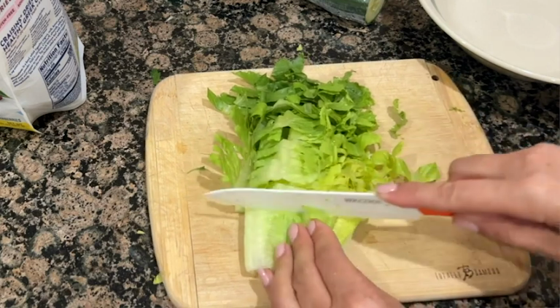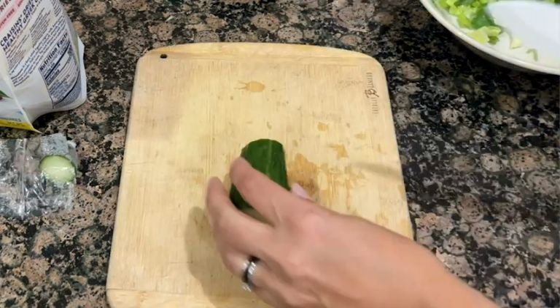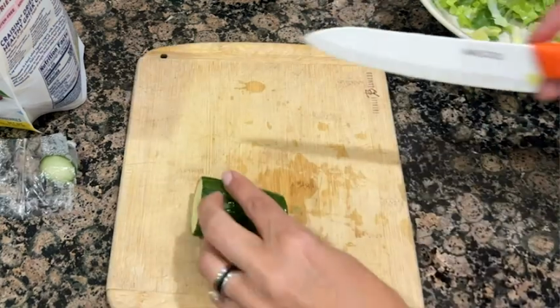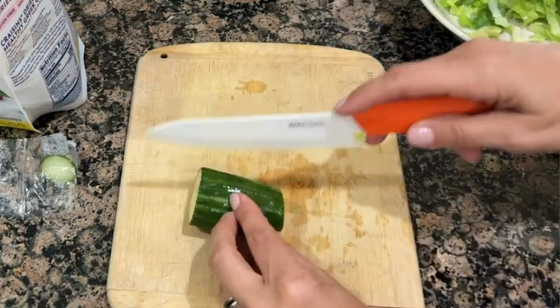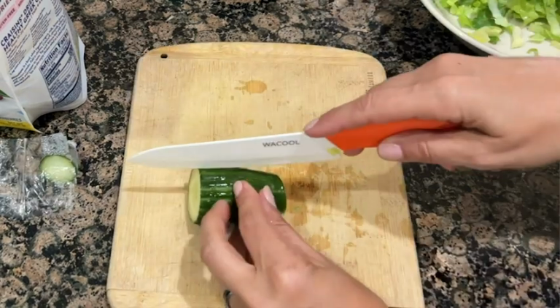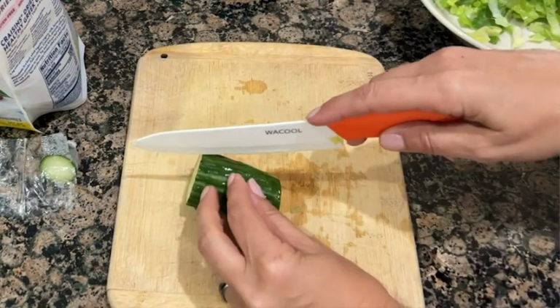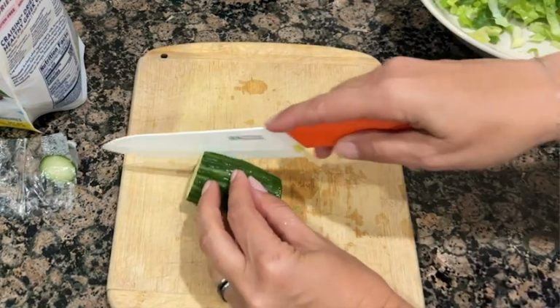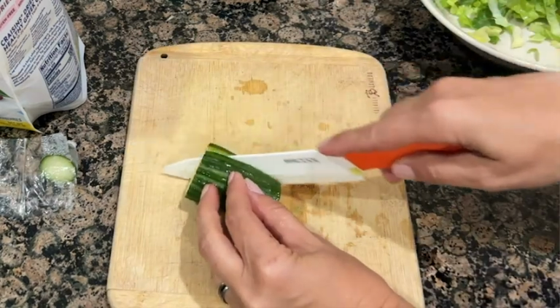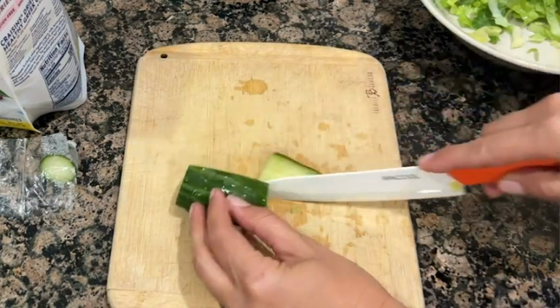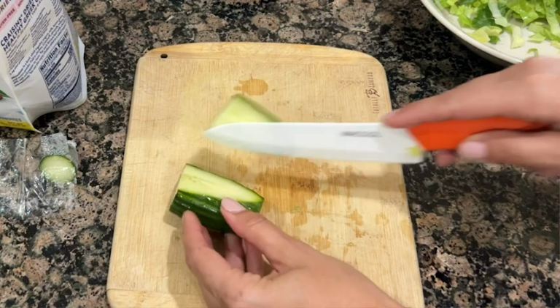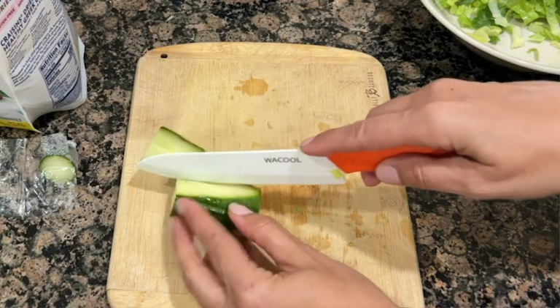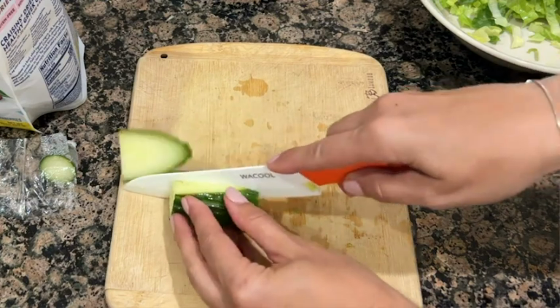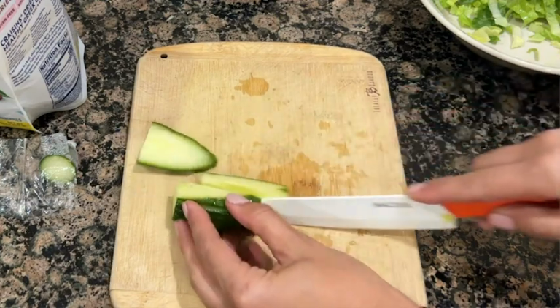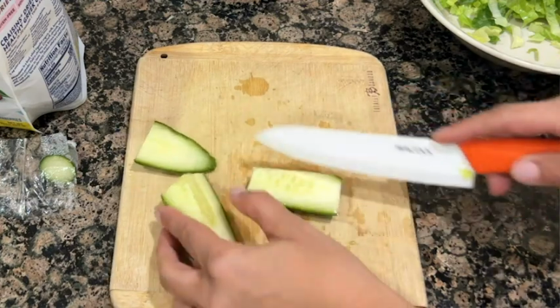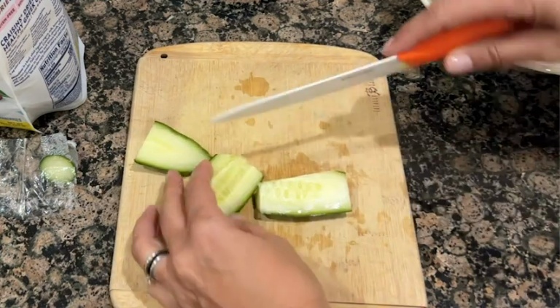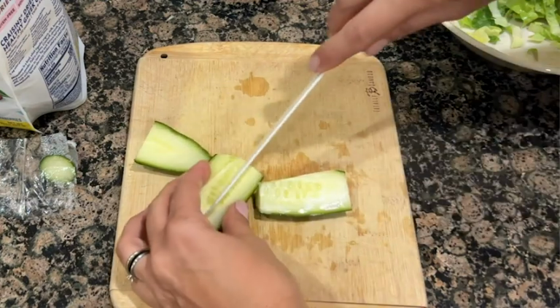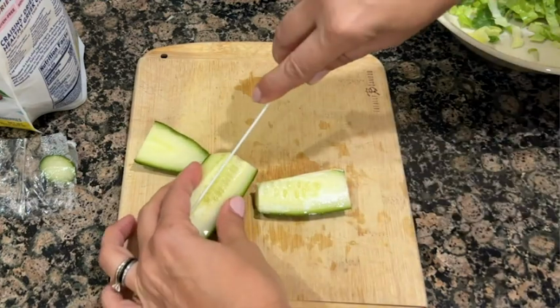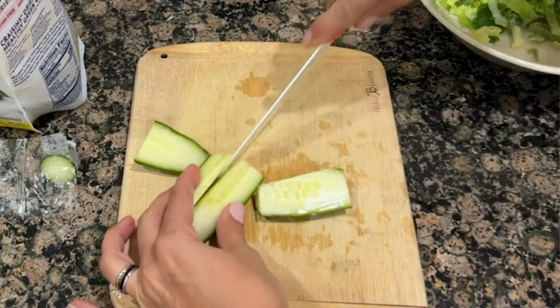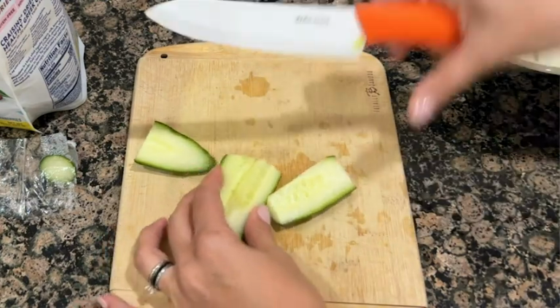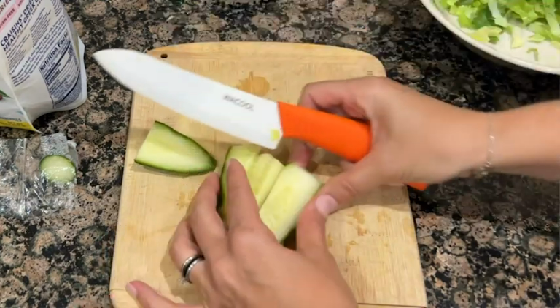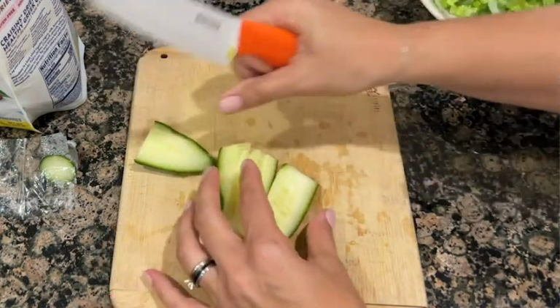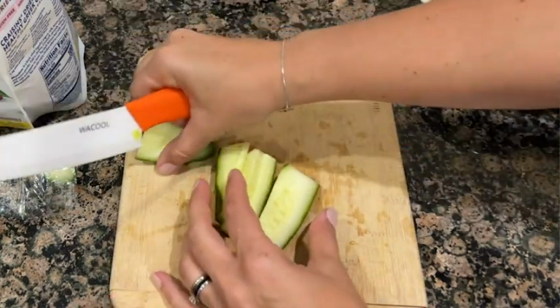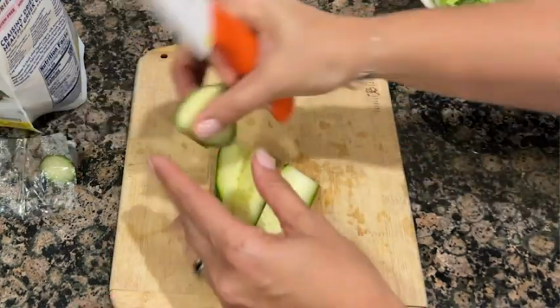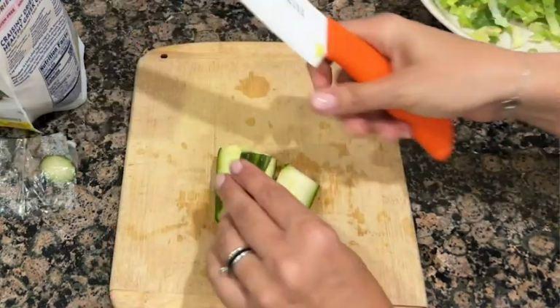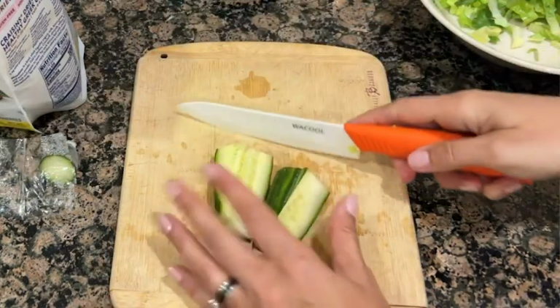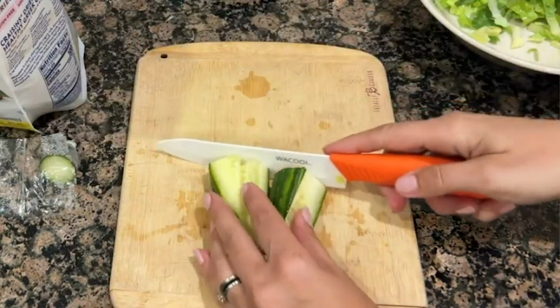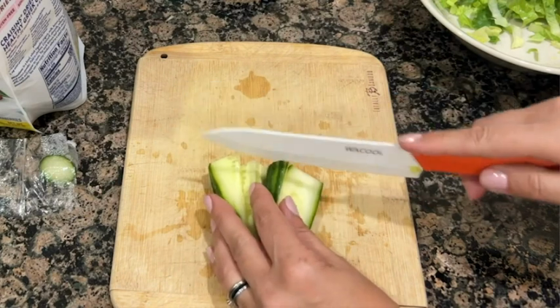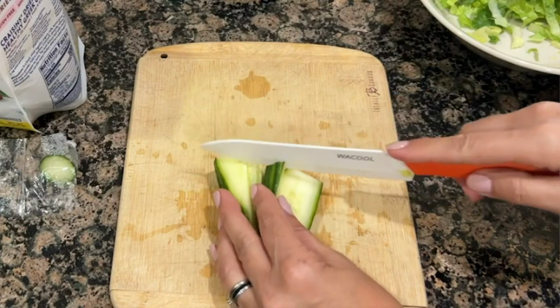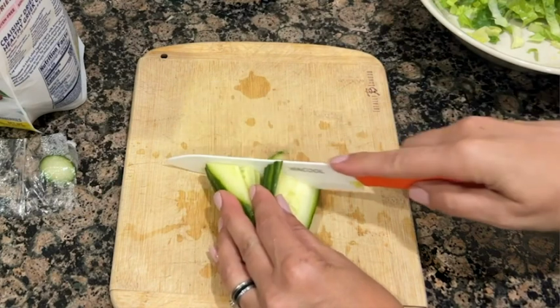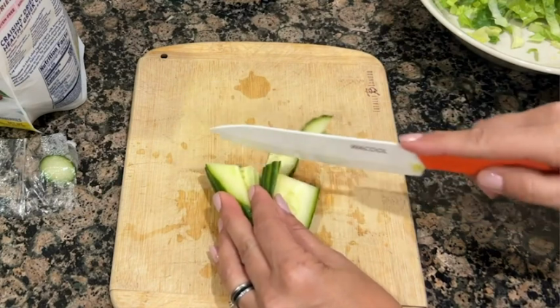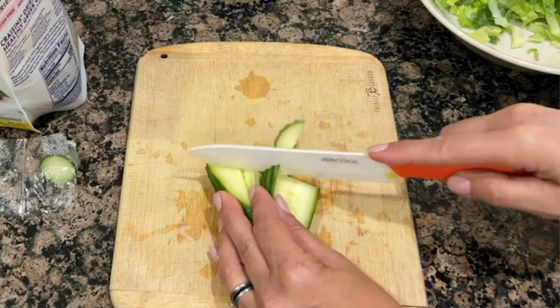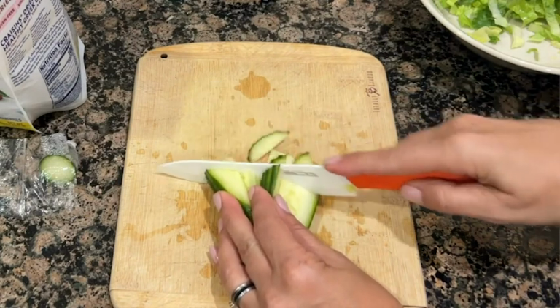They're easy to take care of and the fact that they have that sheath means that when I place them in the drawer I don't have to worry about them getting dull or breaking or hurting anyone who's reaching in the drawer.